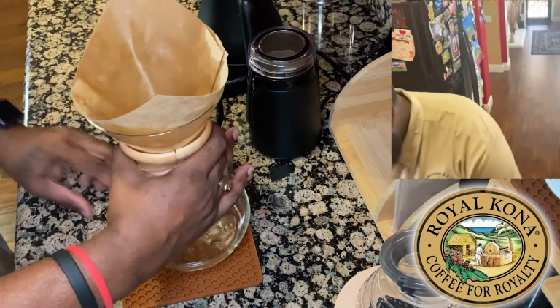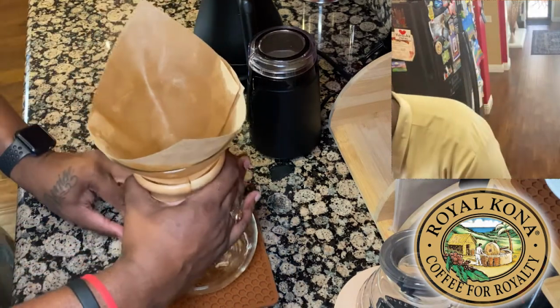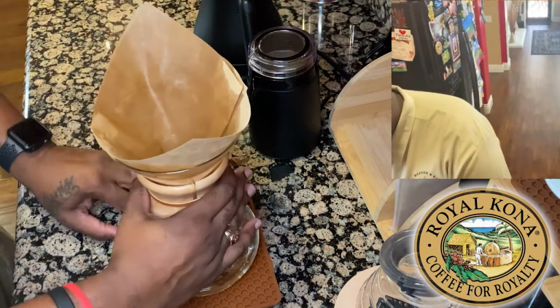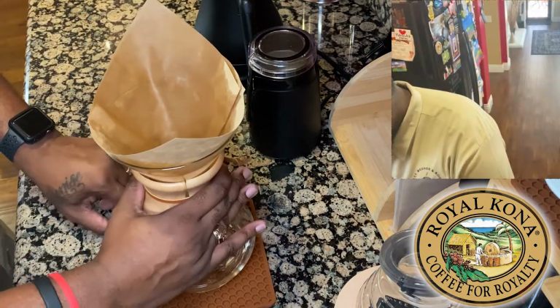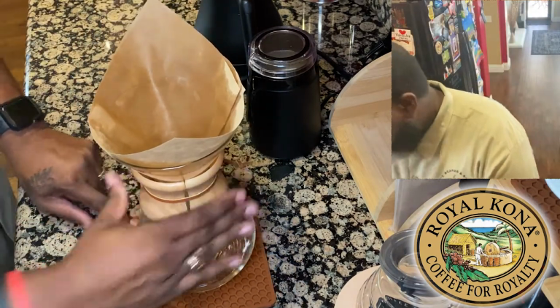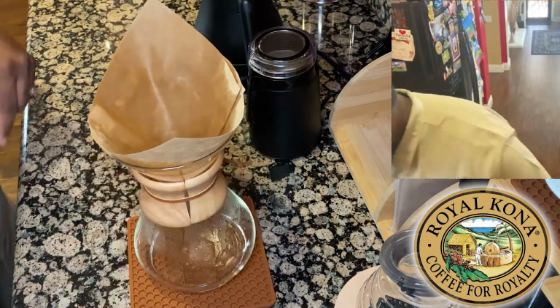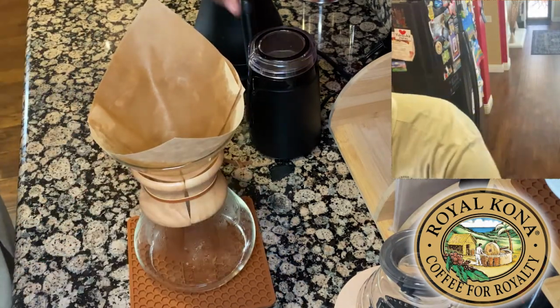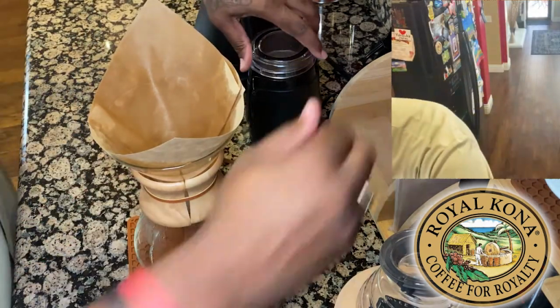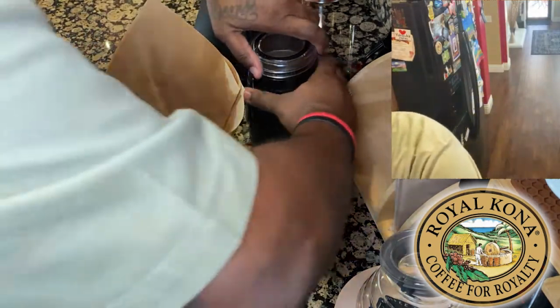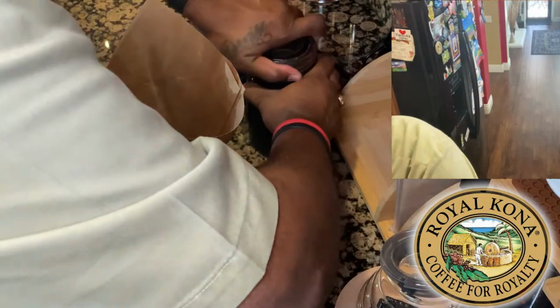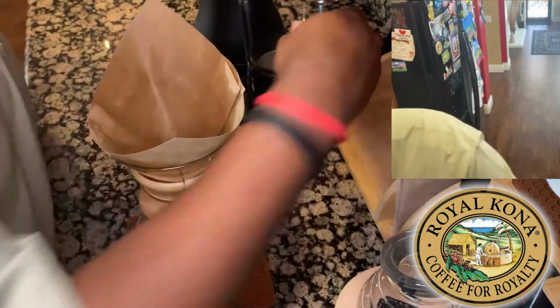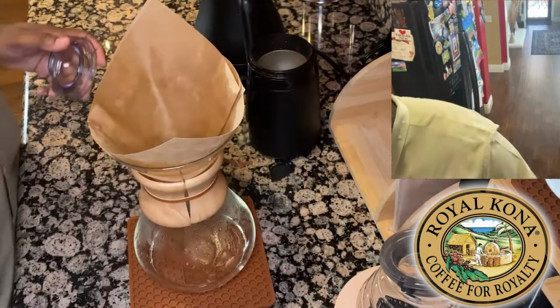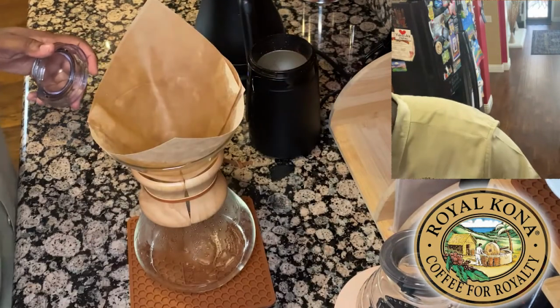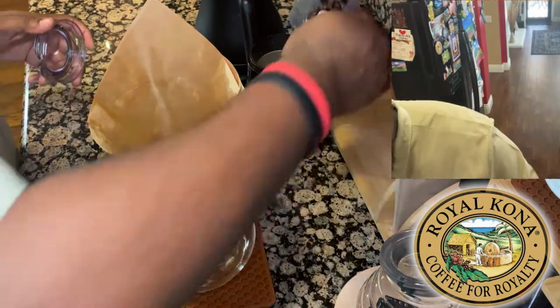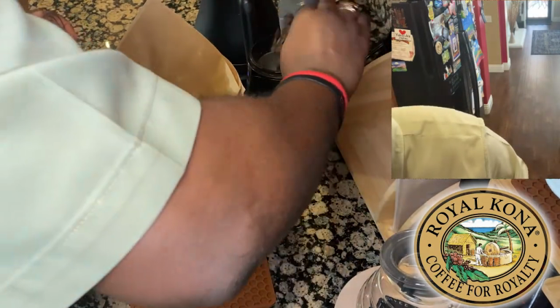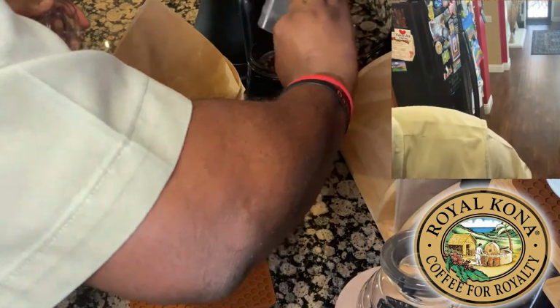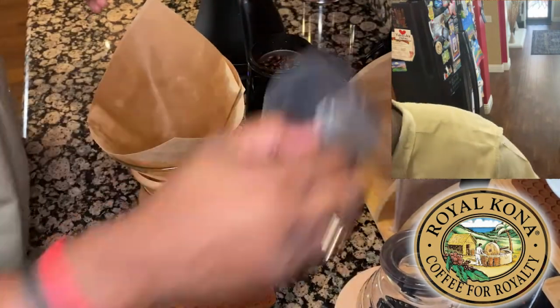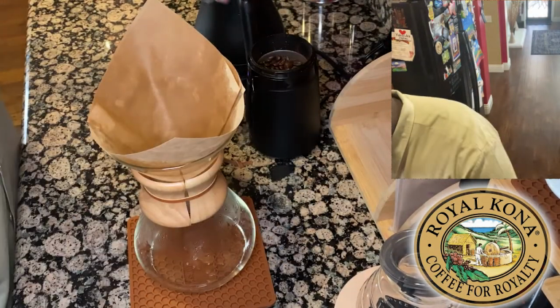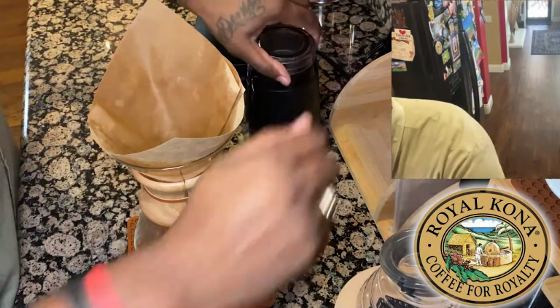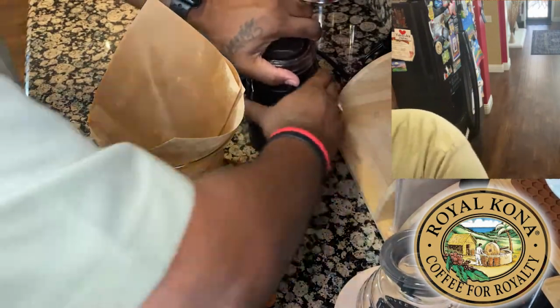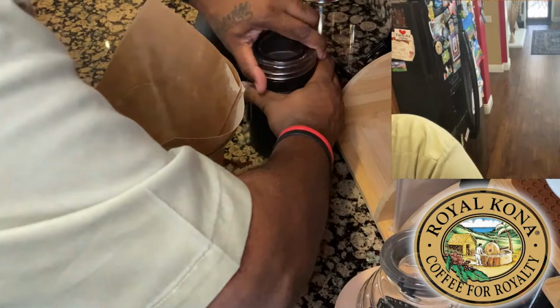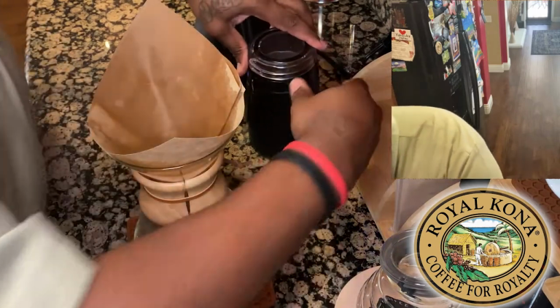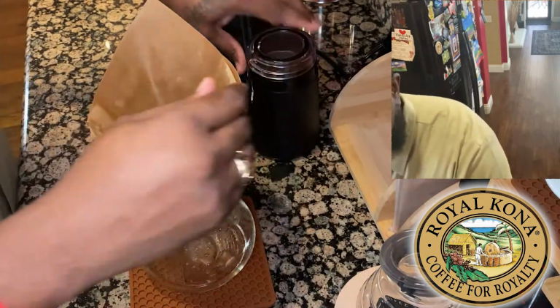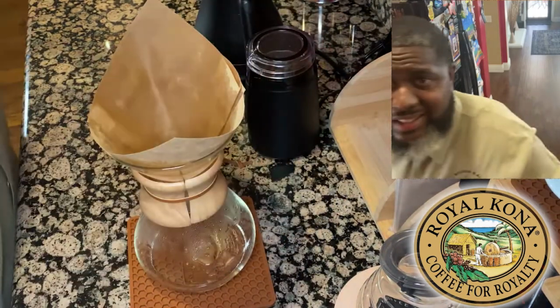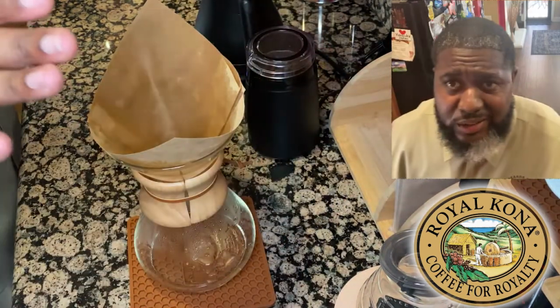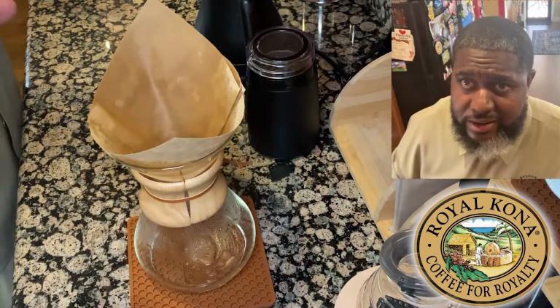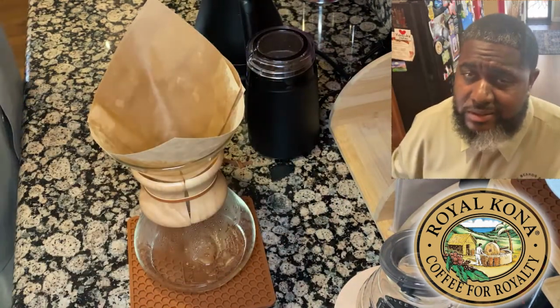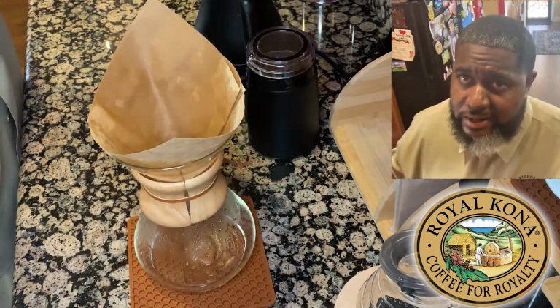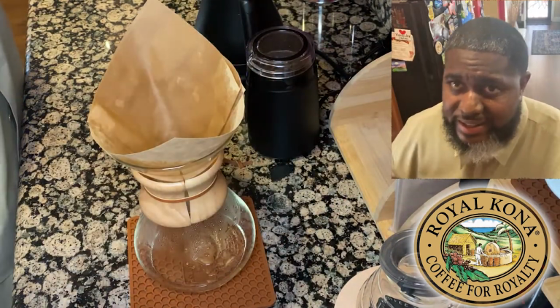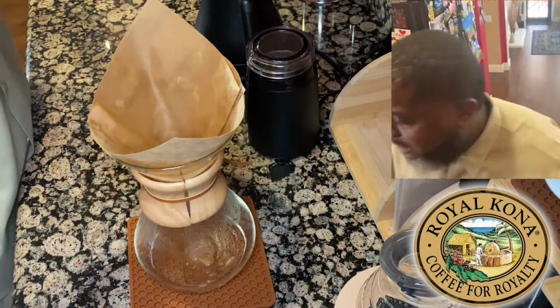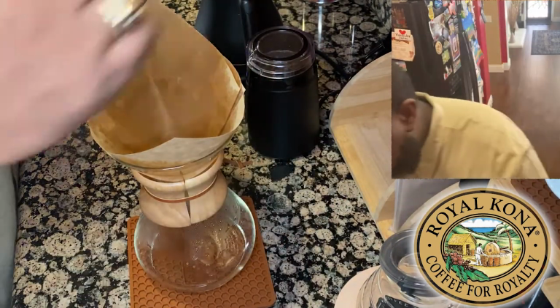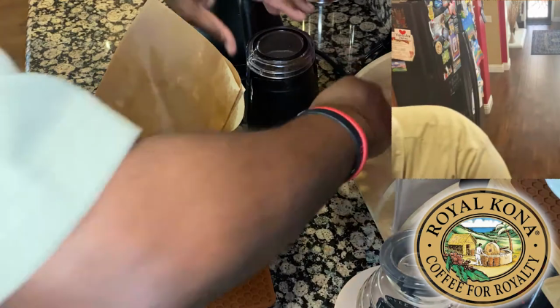Now we're going to take our beans and do the electric grinder. This is going to get a little loud here, so I'm going to try to cut this out for you — but here we go.